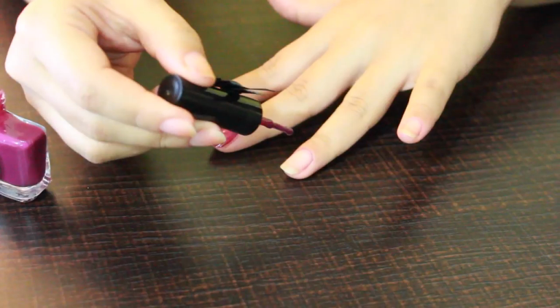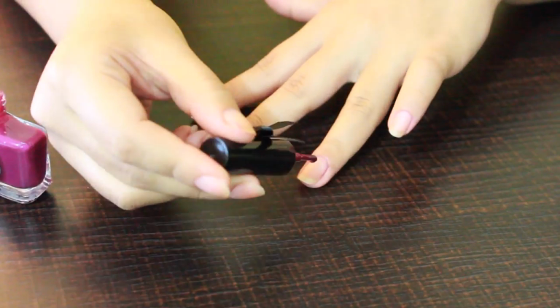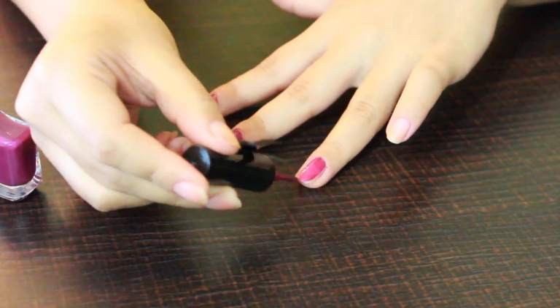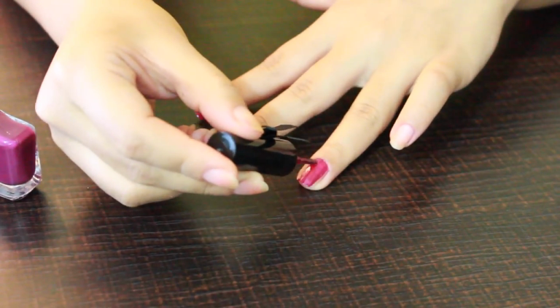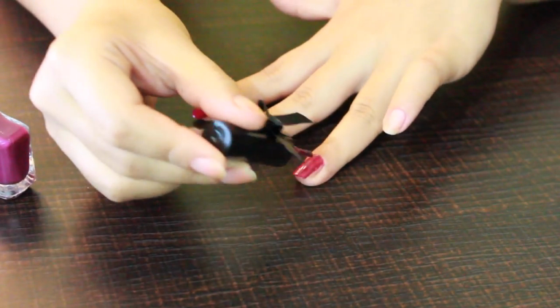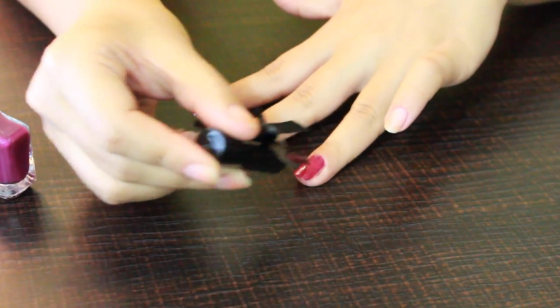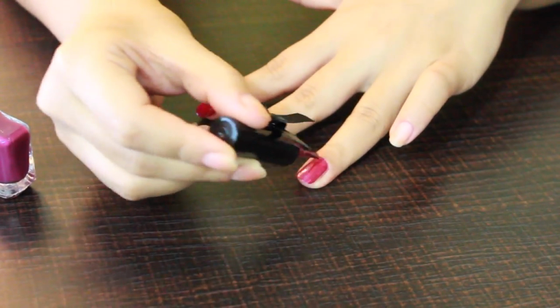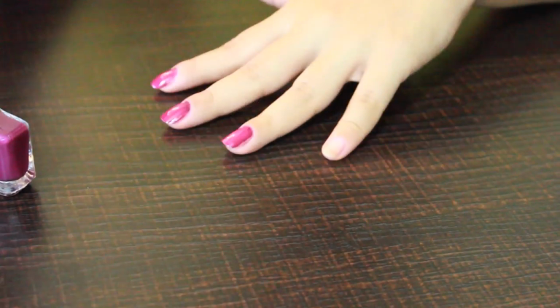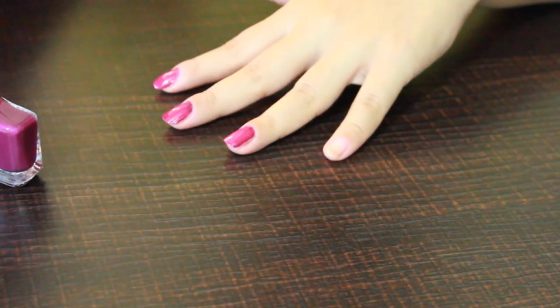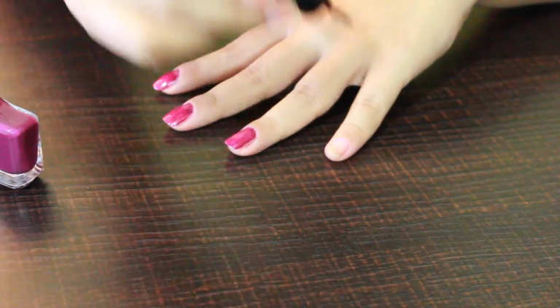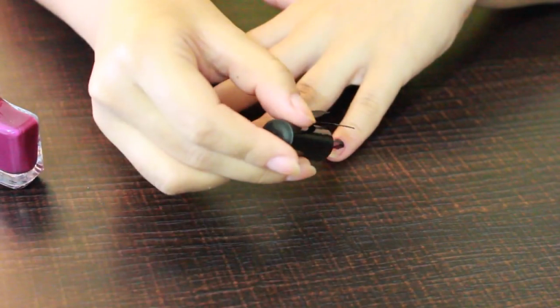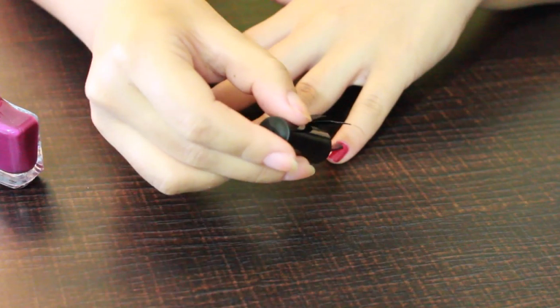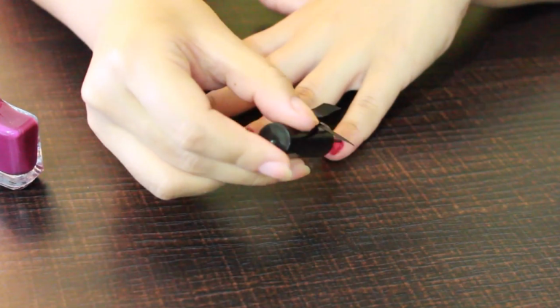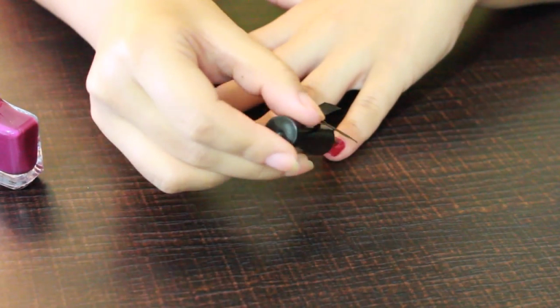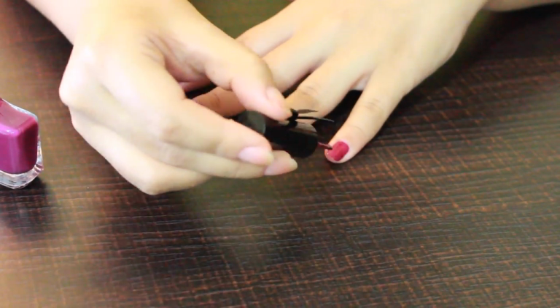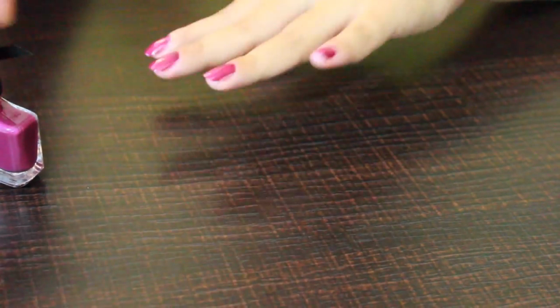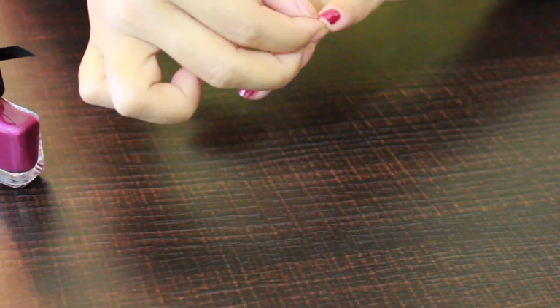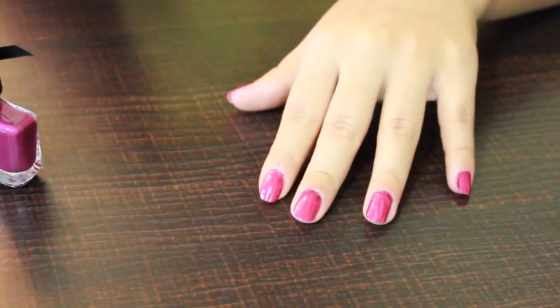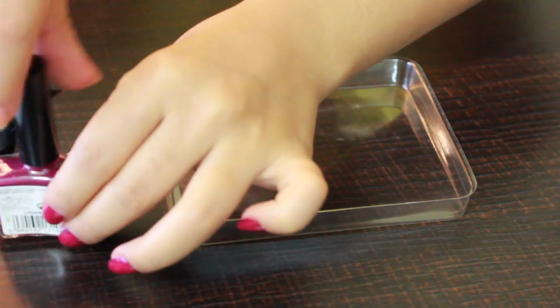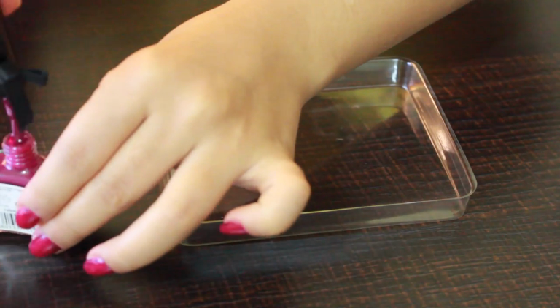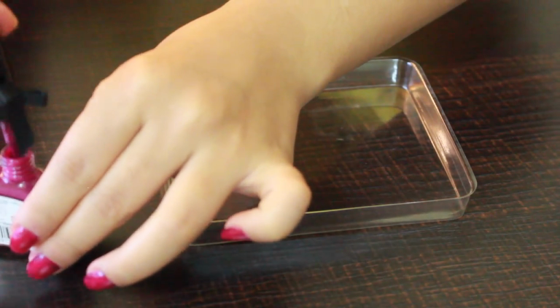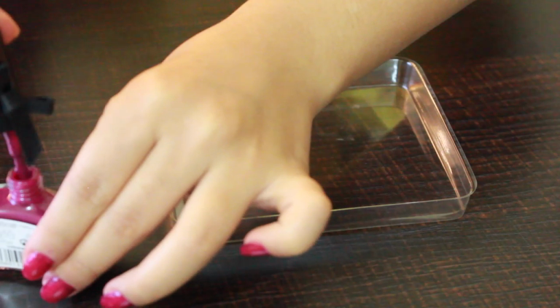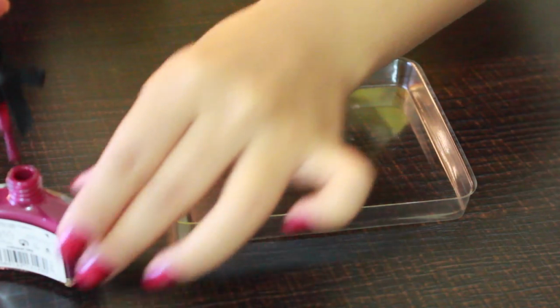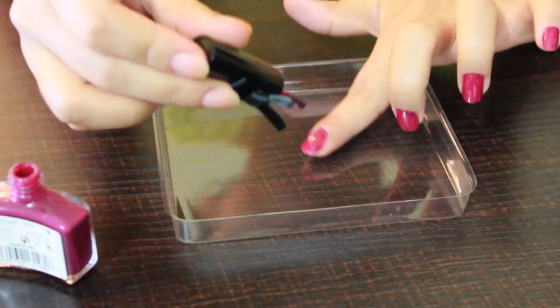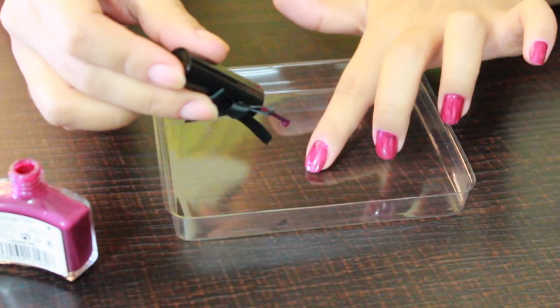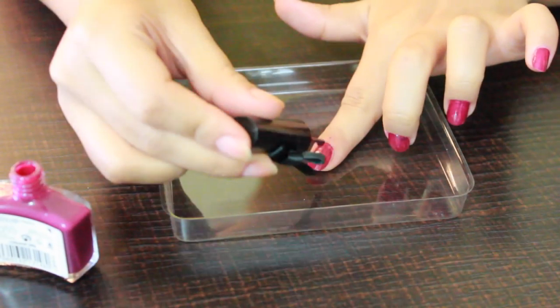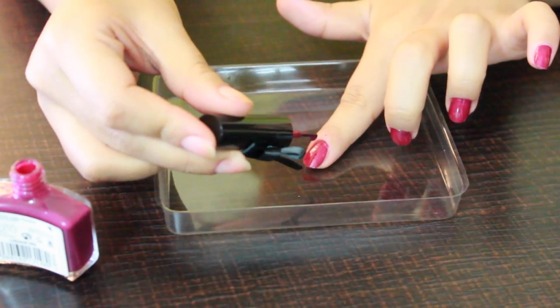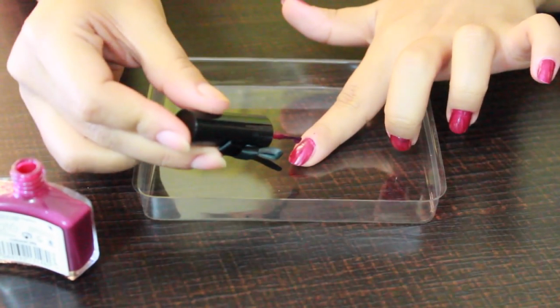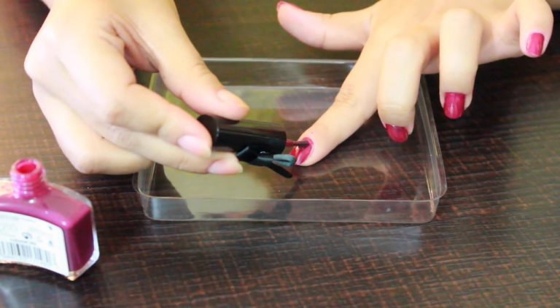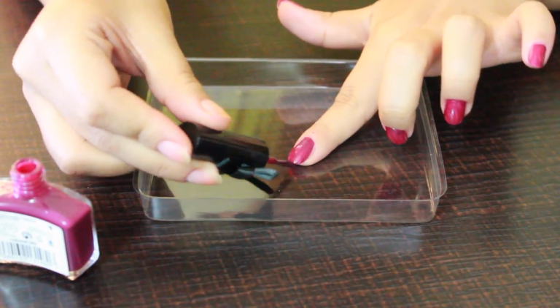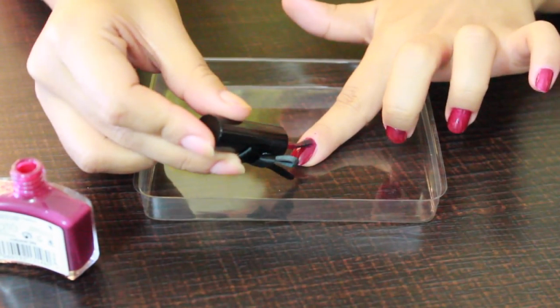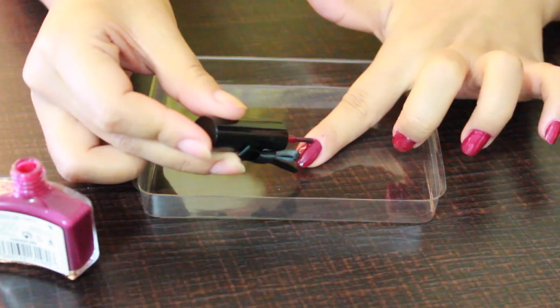Once the first coat is dried, go ahead and apply a second coat. Make sure to cover each and every part of the nail, otherwise you're going to end up with empty patches later.